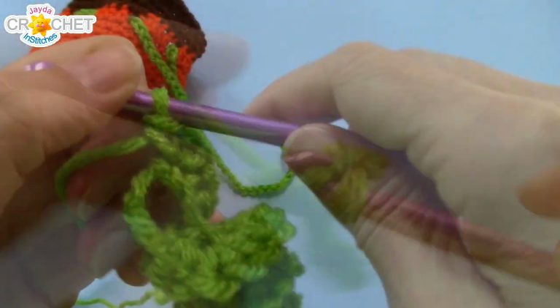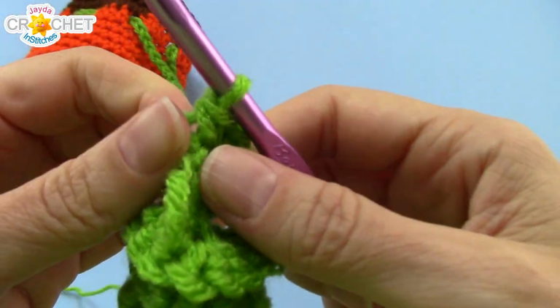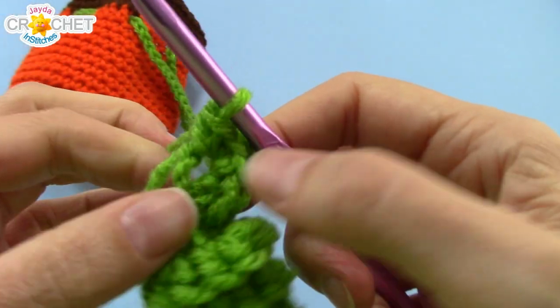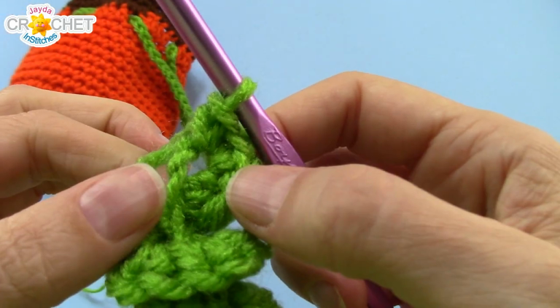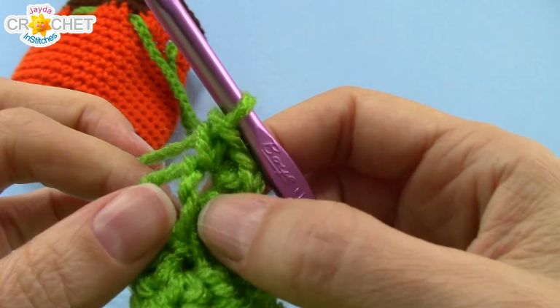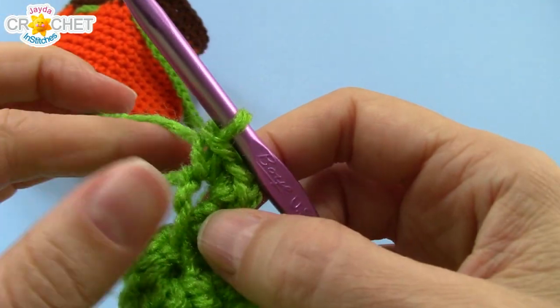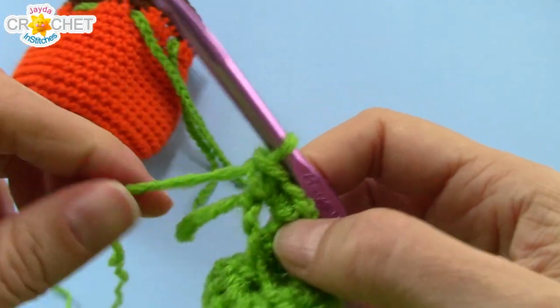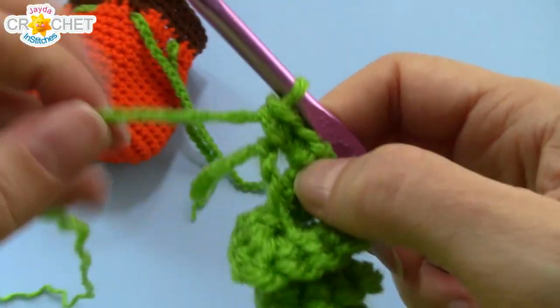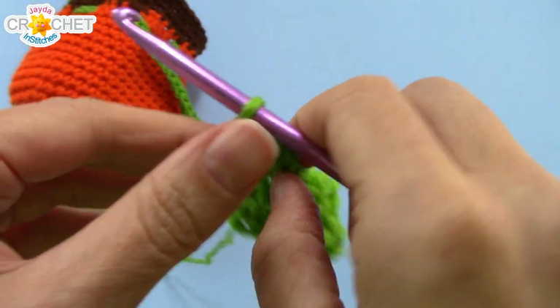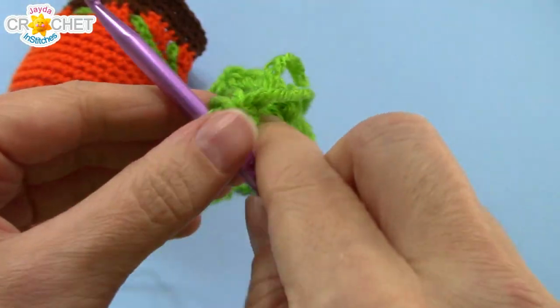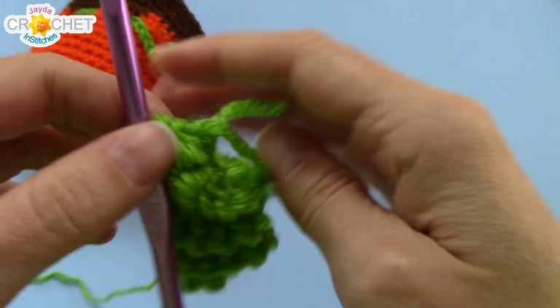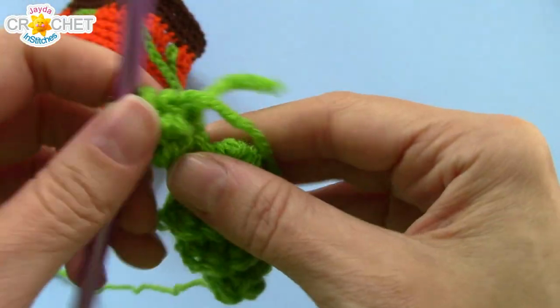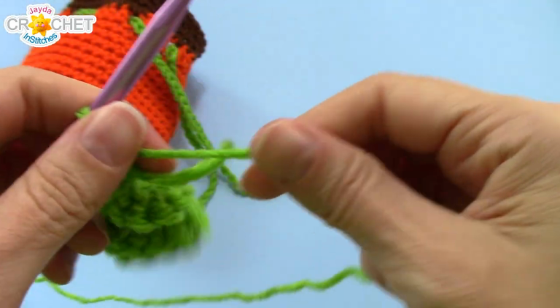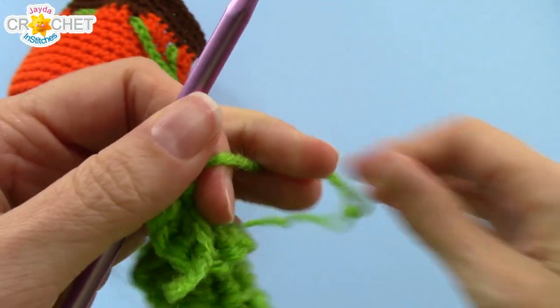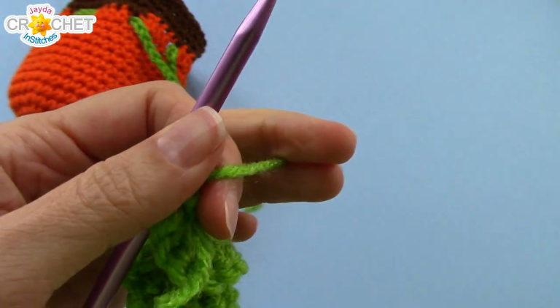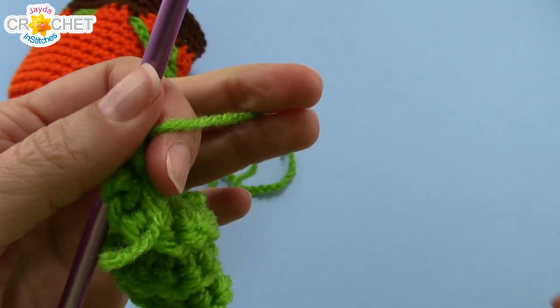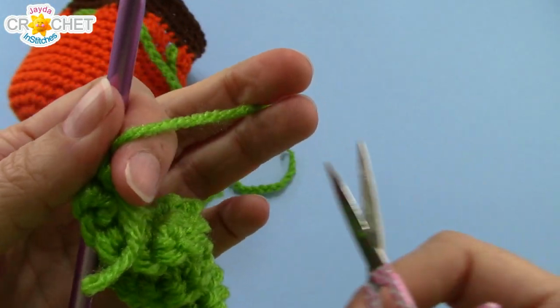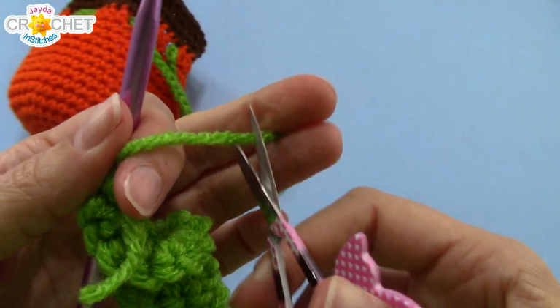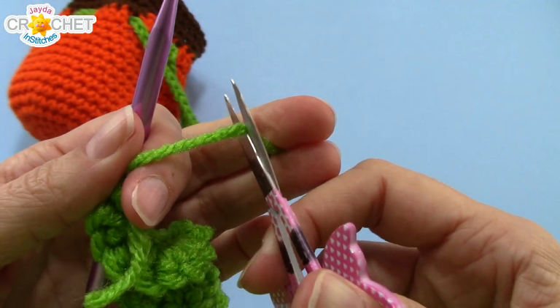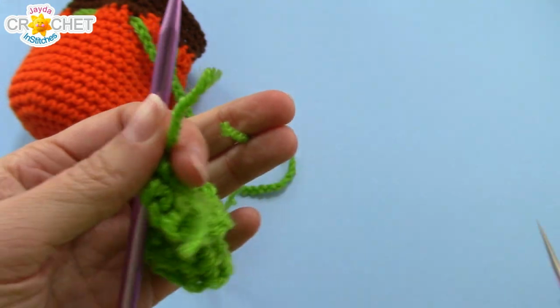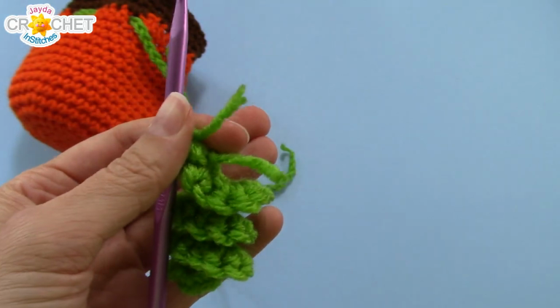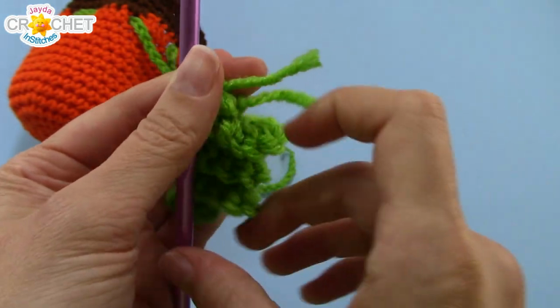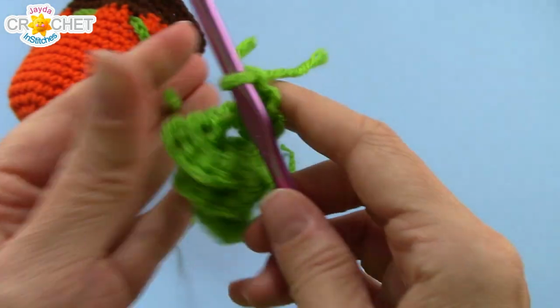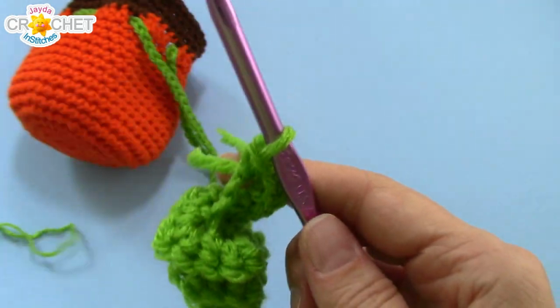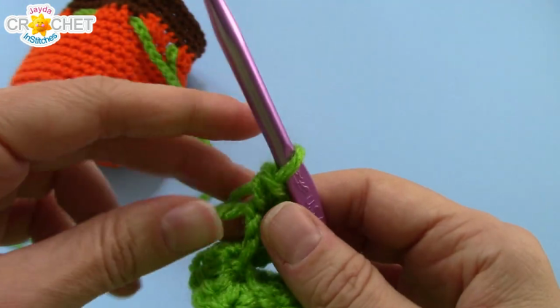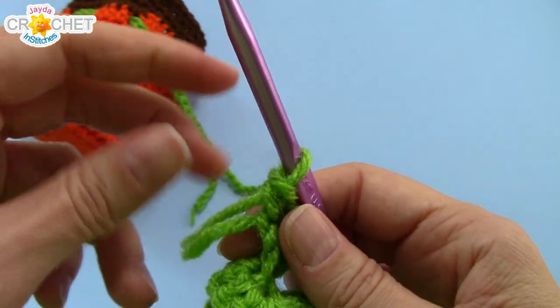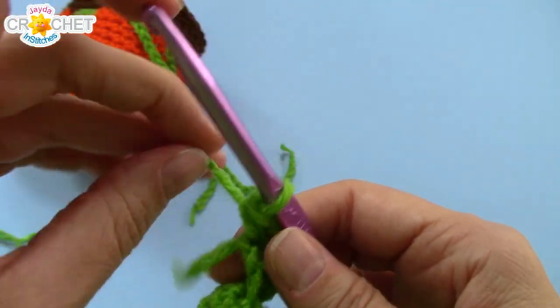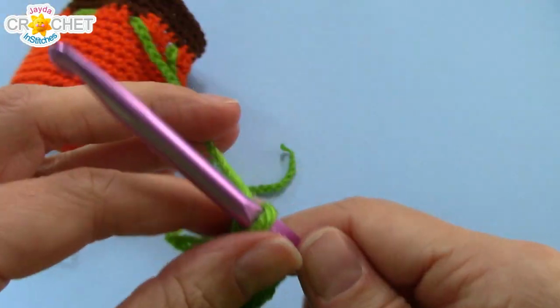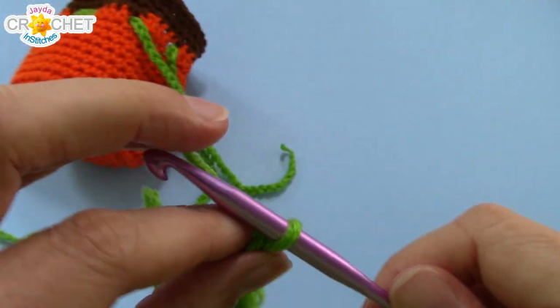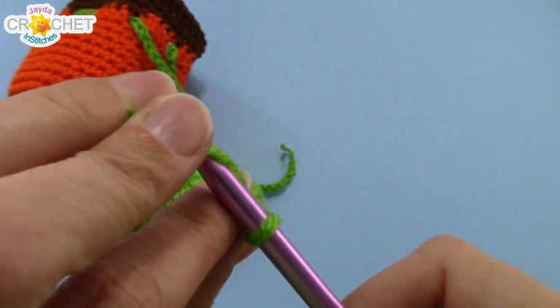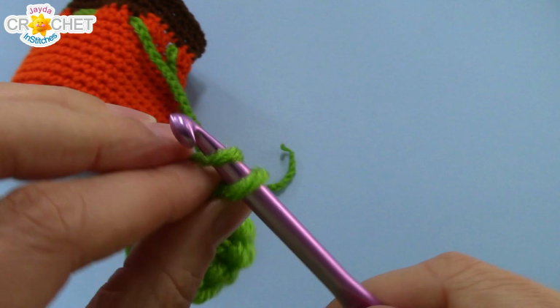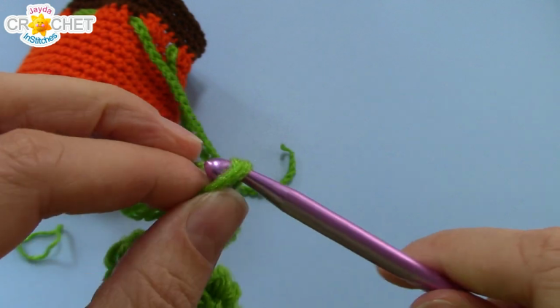Once you're finished working four single crochet into every single chain, grab your scissors and fasten off again — you don't need very much tail. Pull it back through the last loop on your hook.